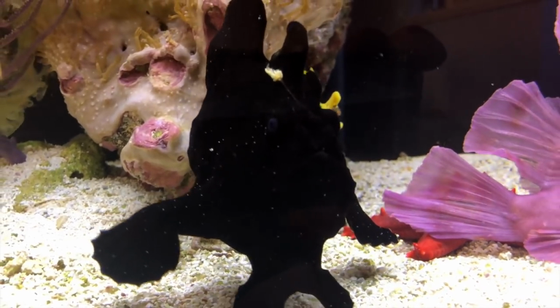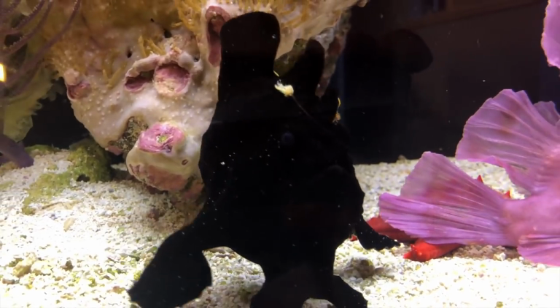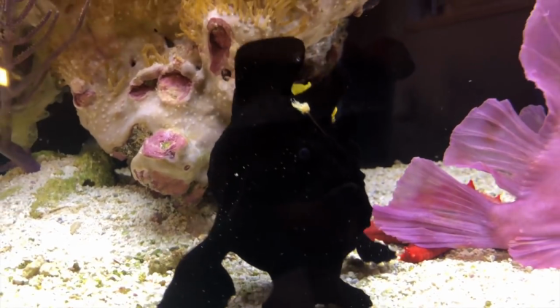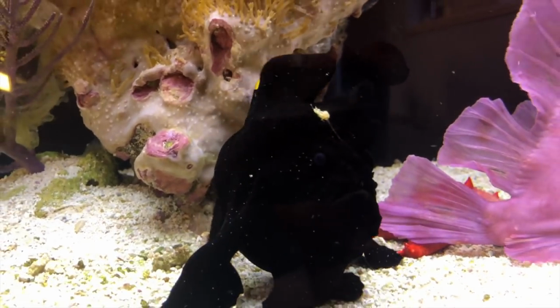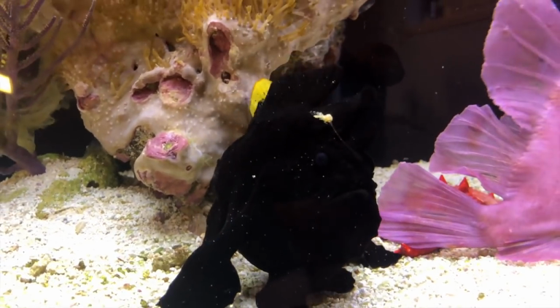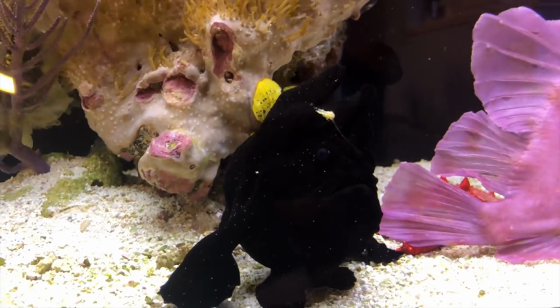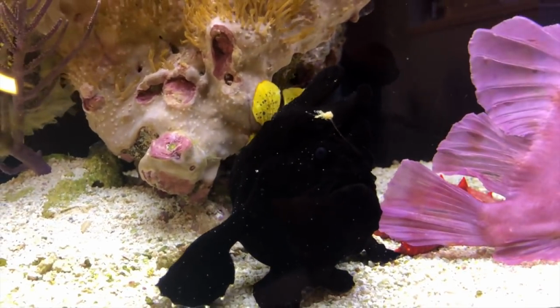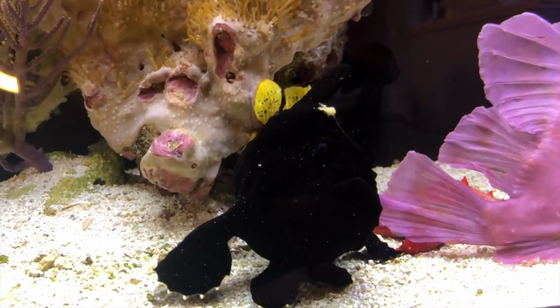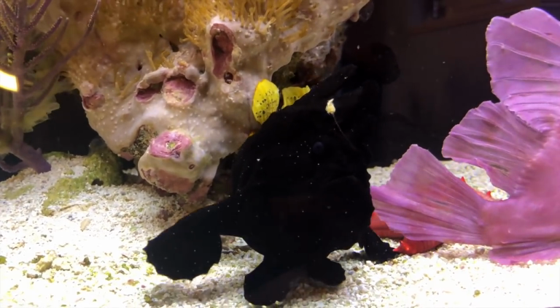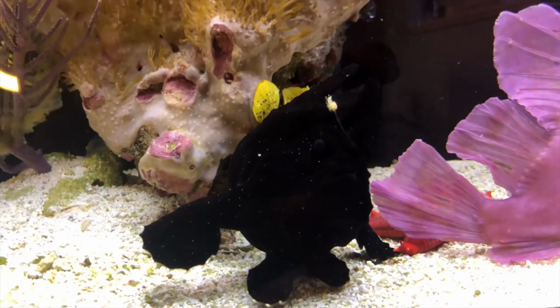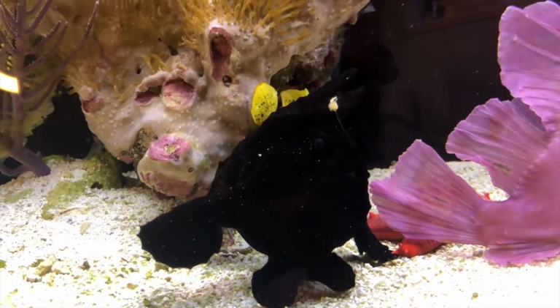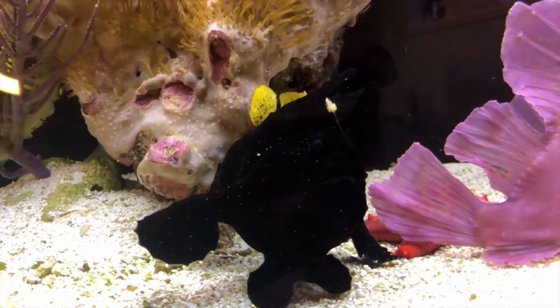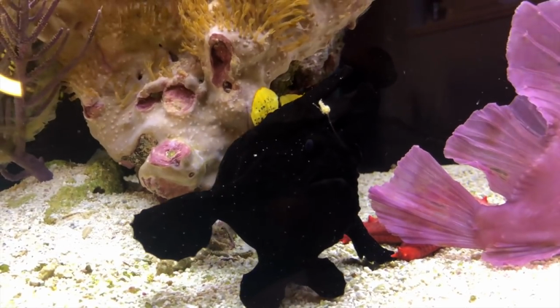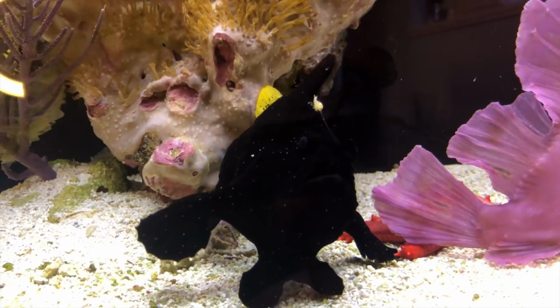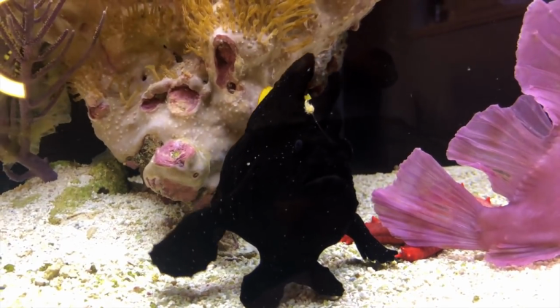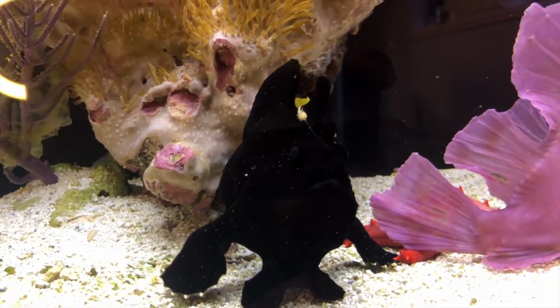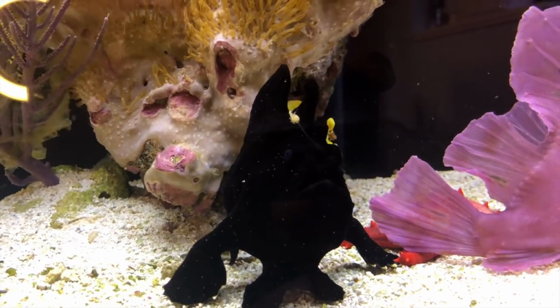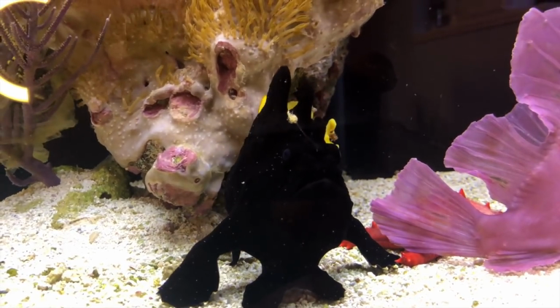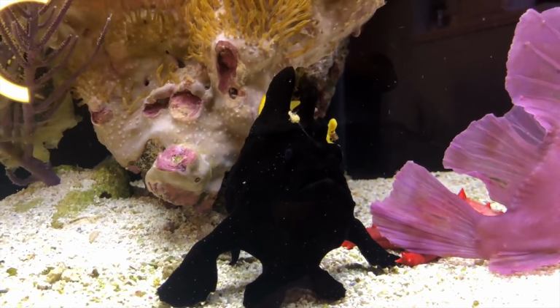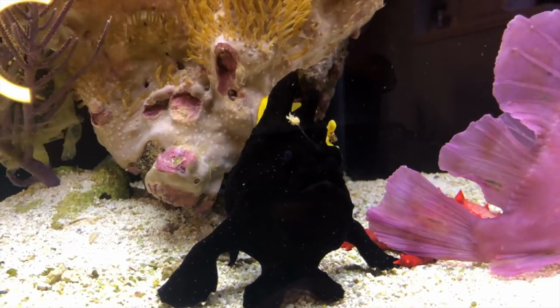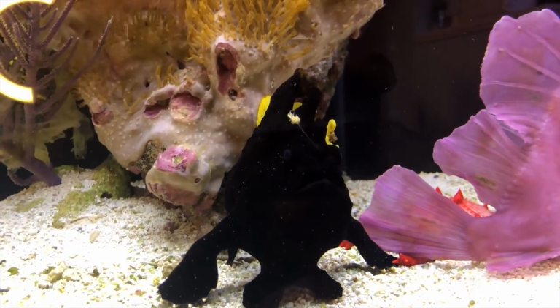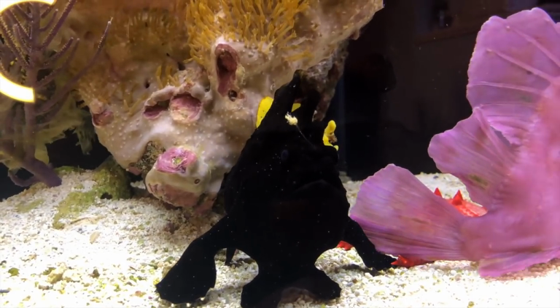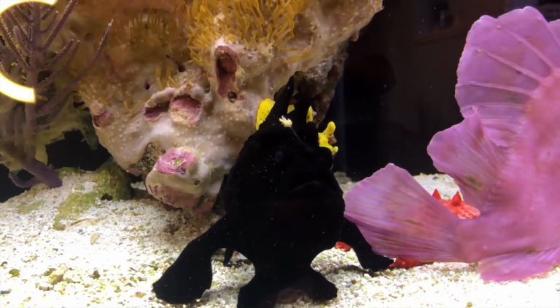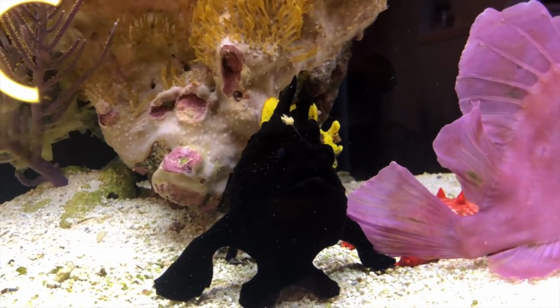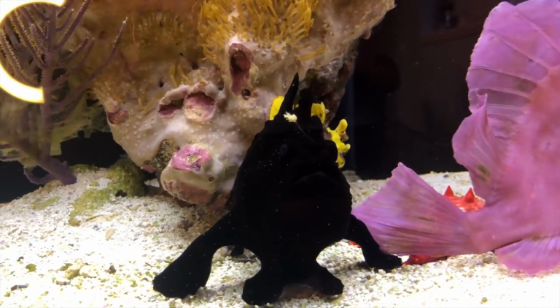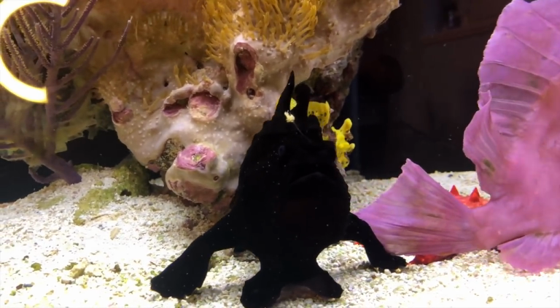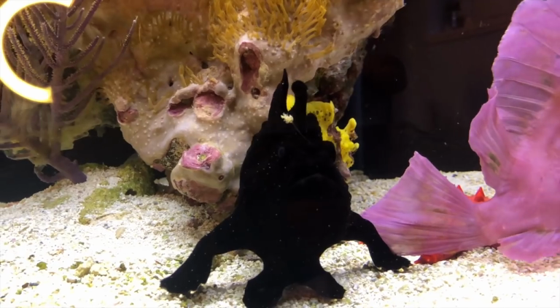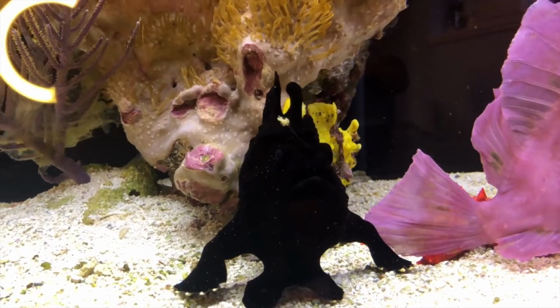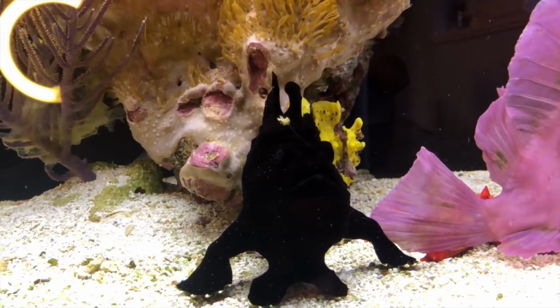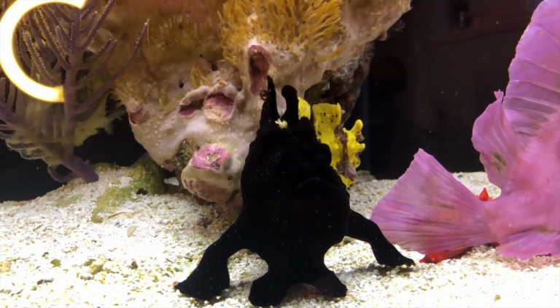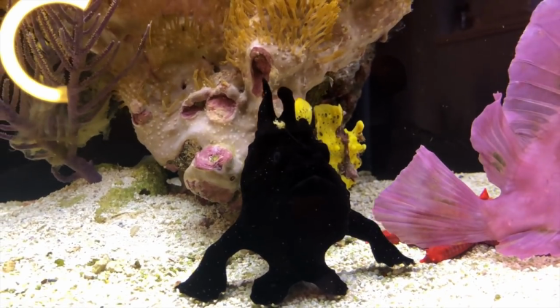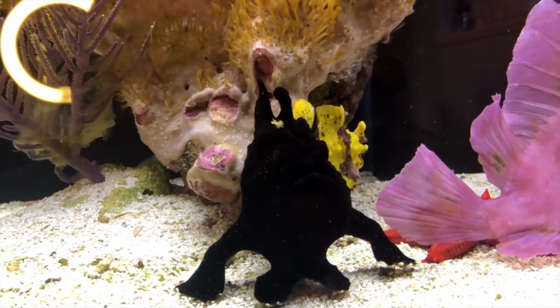Anglers are really cool. They breathe water through their mouth and they have these little holes in the back of their bodies that the water goes through as they swim.